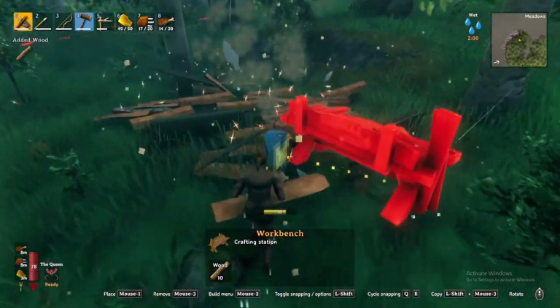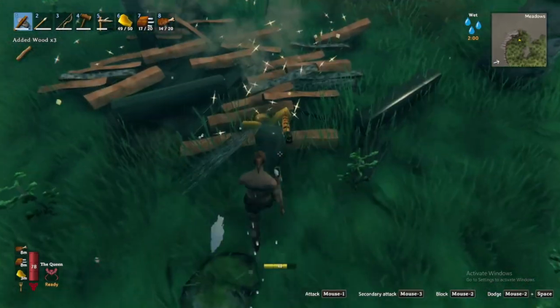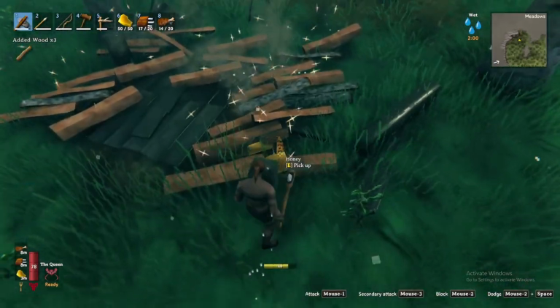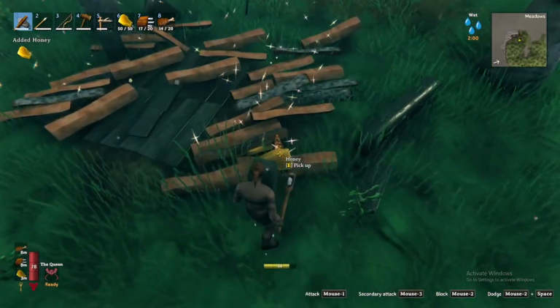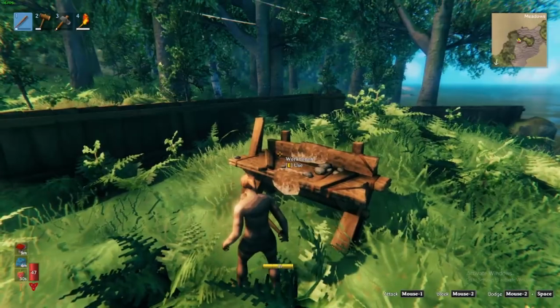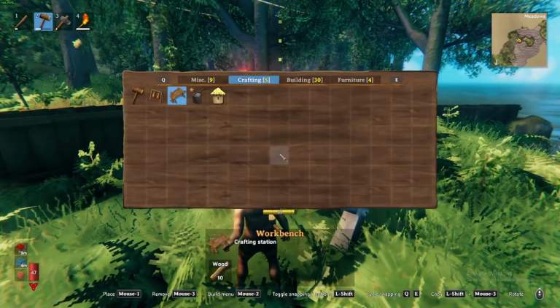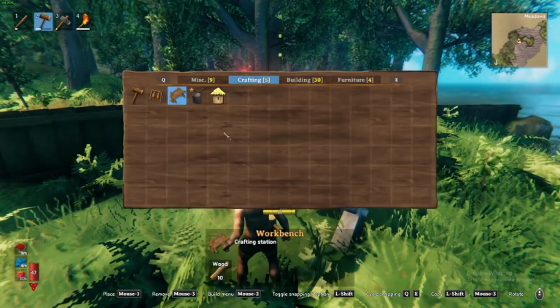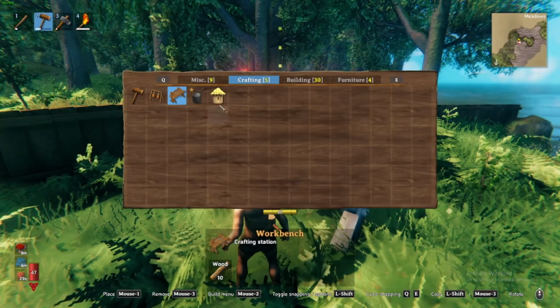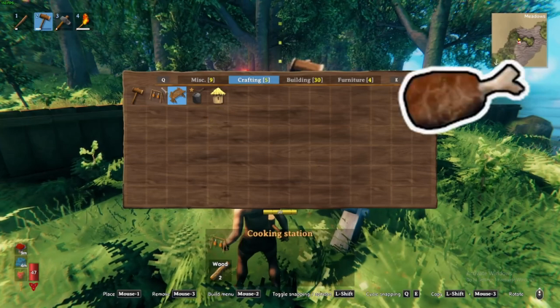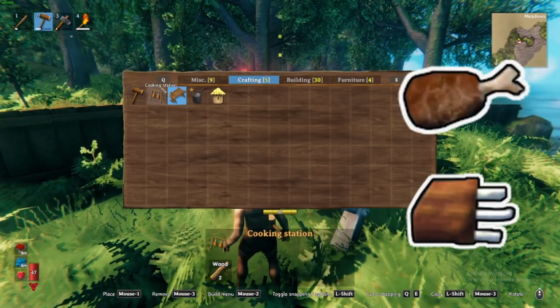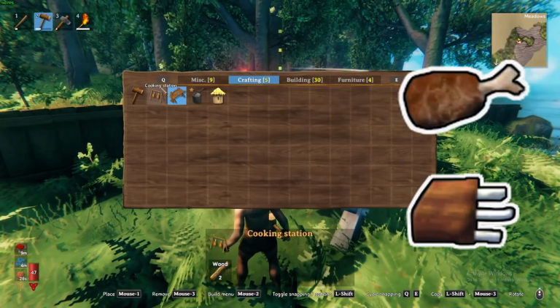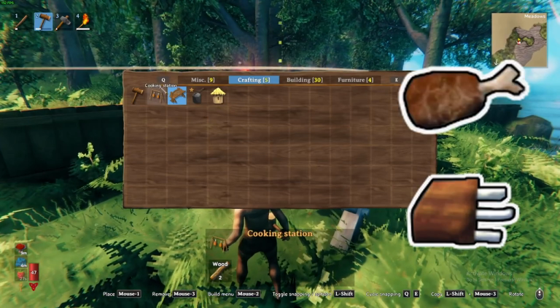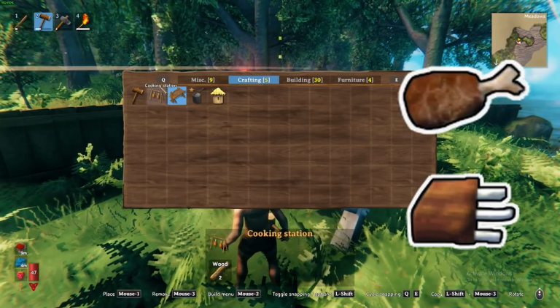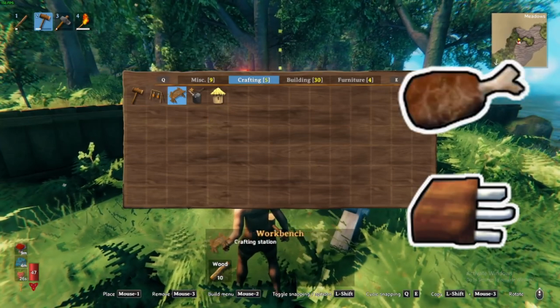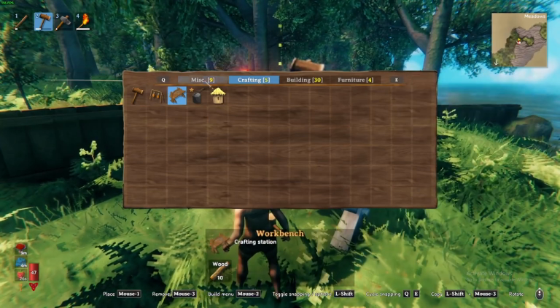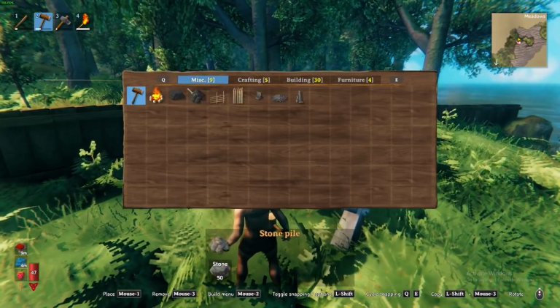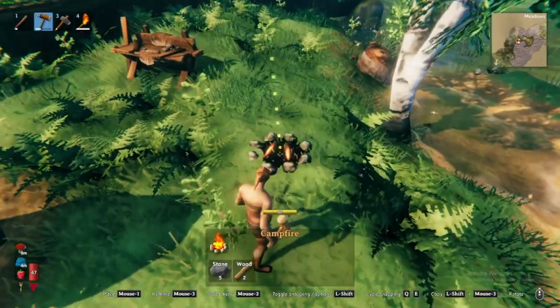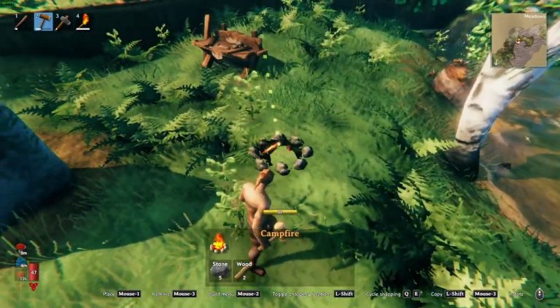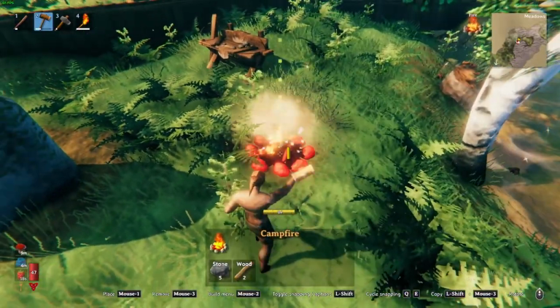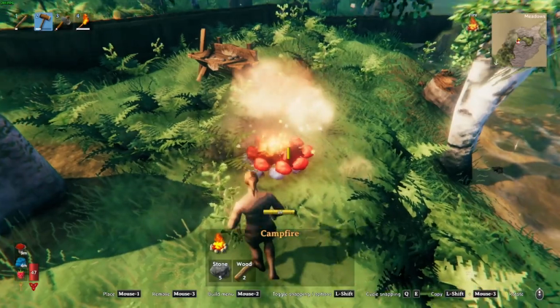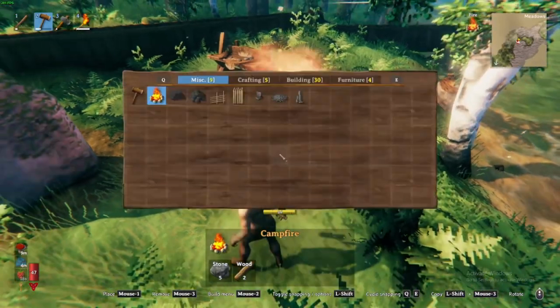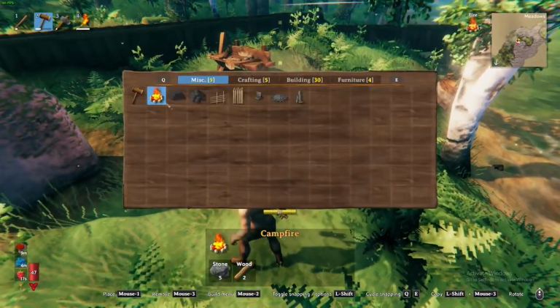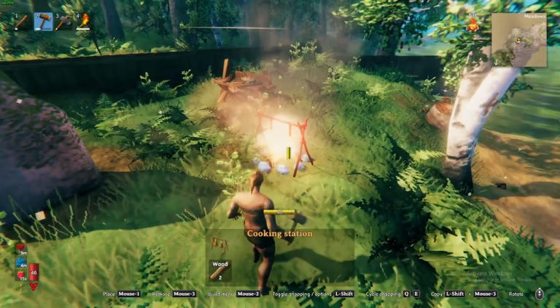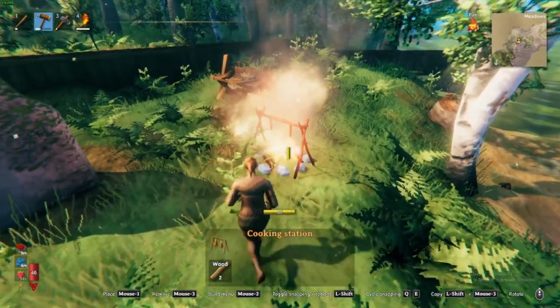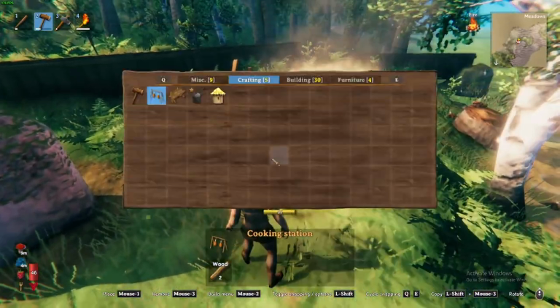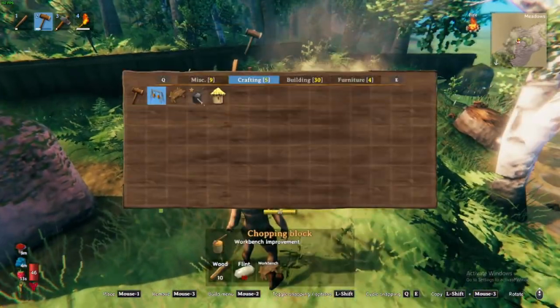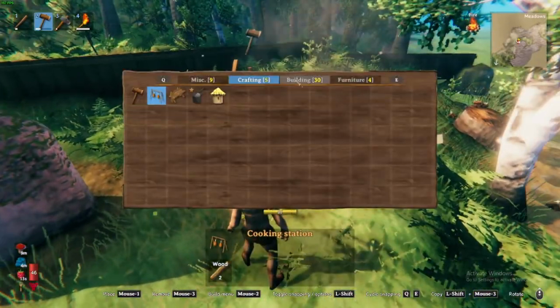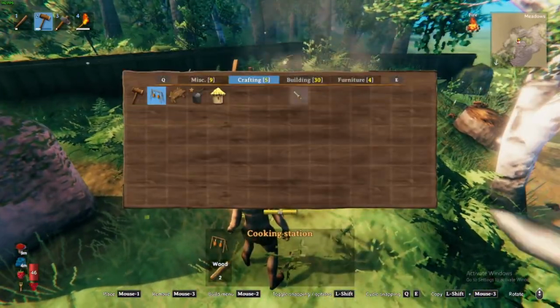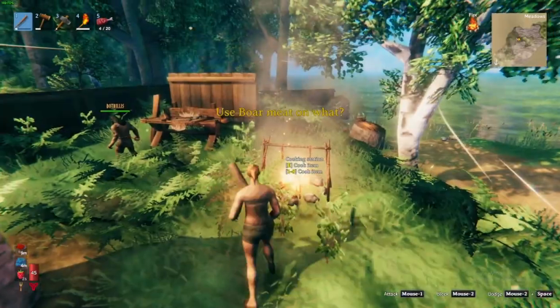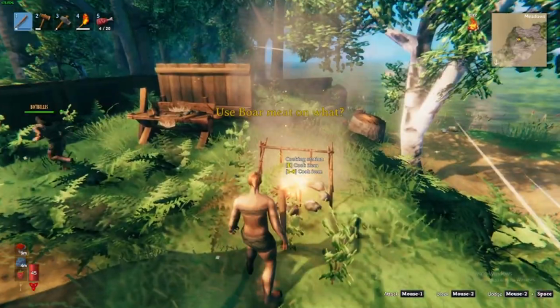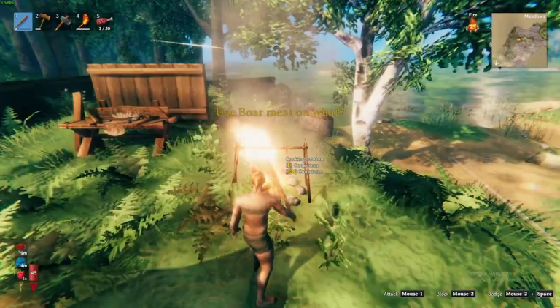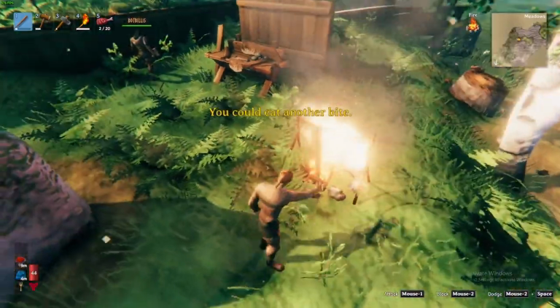Much of the food you have gathered can be eaten raw, and others like boar and deer meat must be cooked. To cook your food, build a bonfire and place a cooking station over top. Place your meat on the cooking station and shortly you'll have a cooked meal.